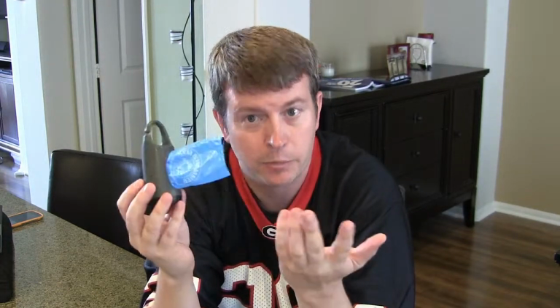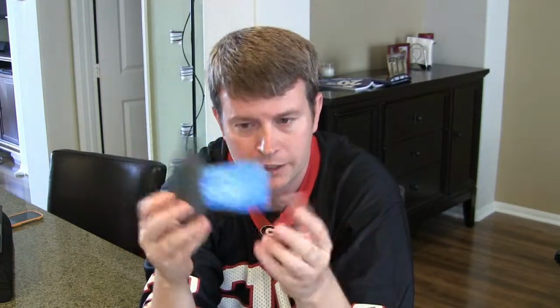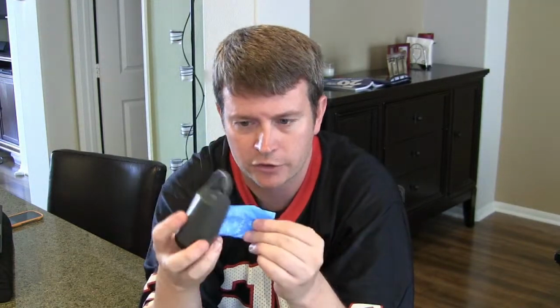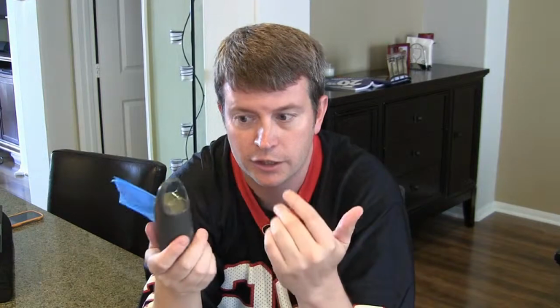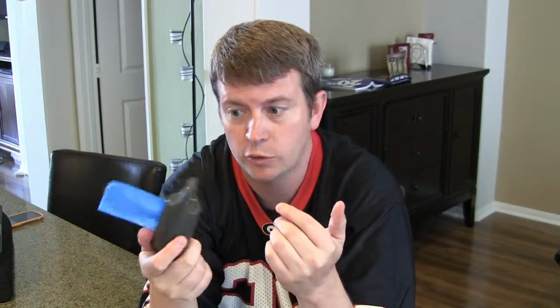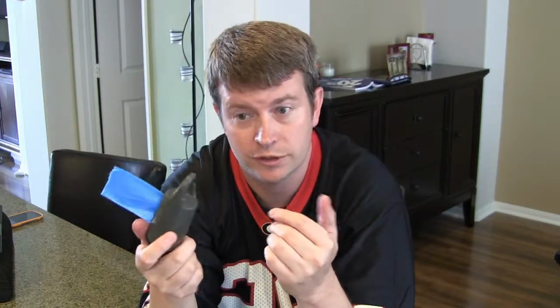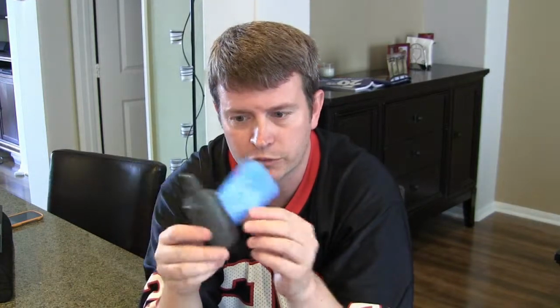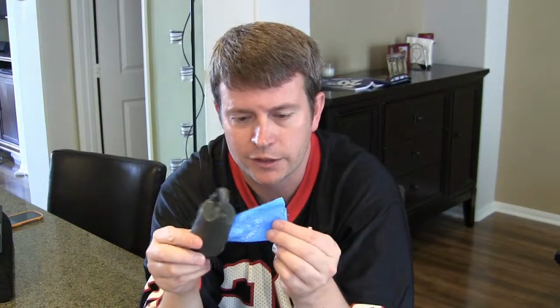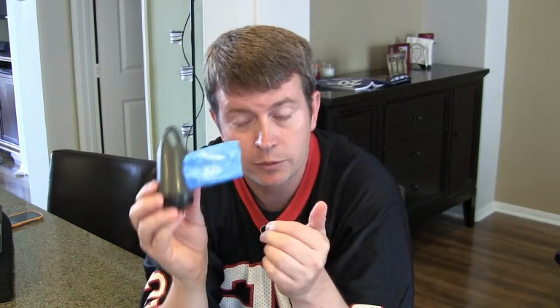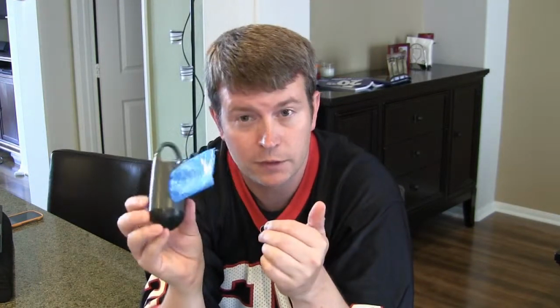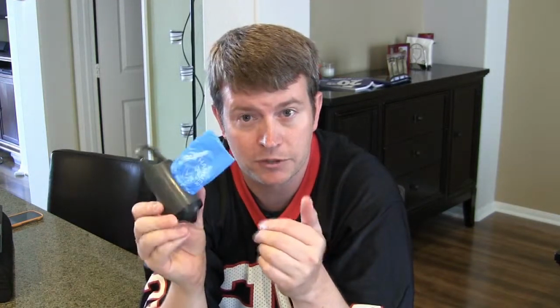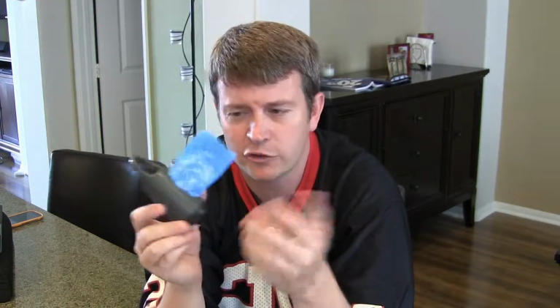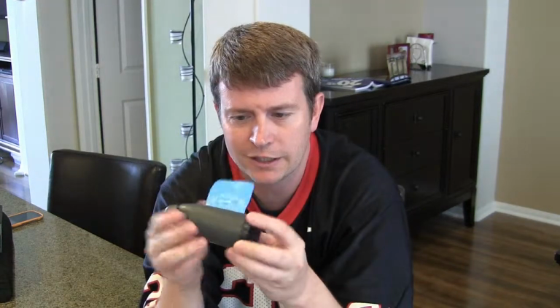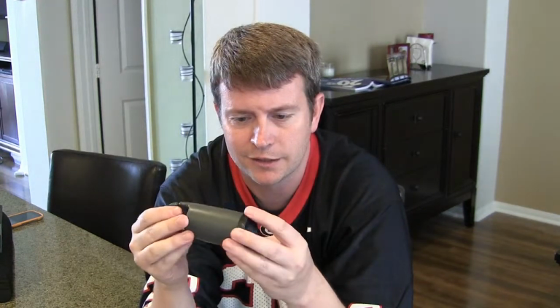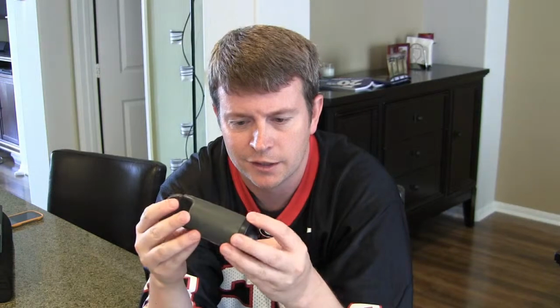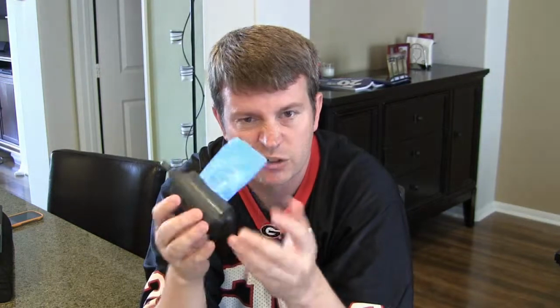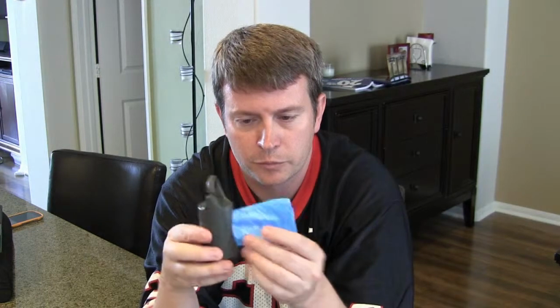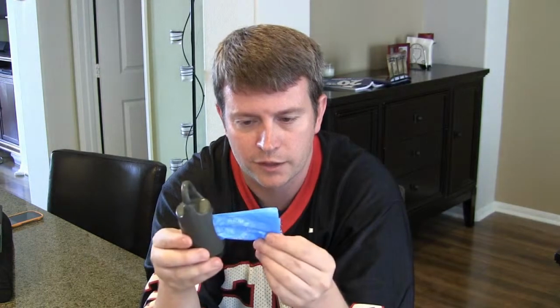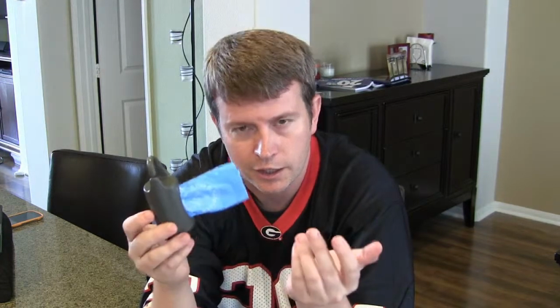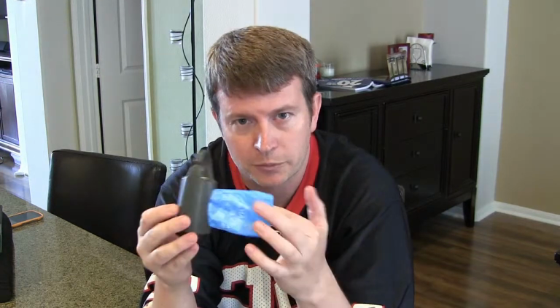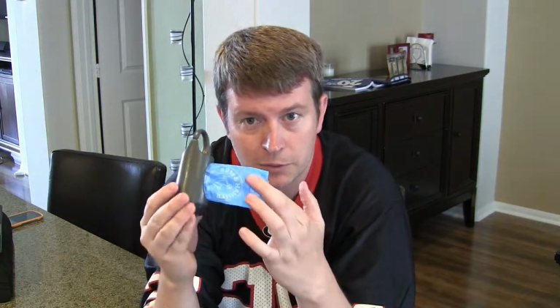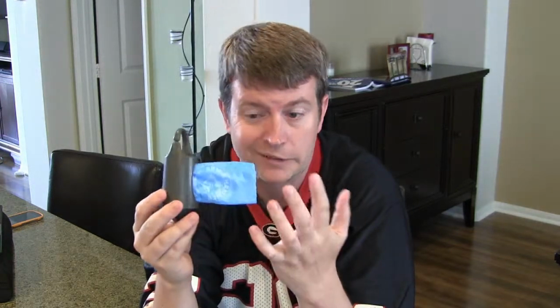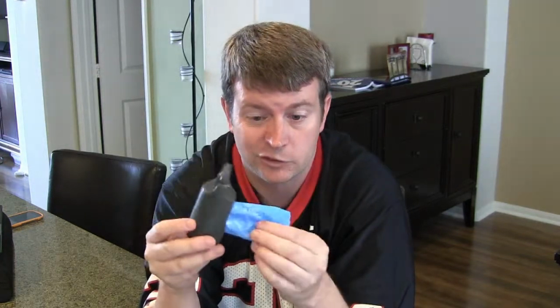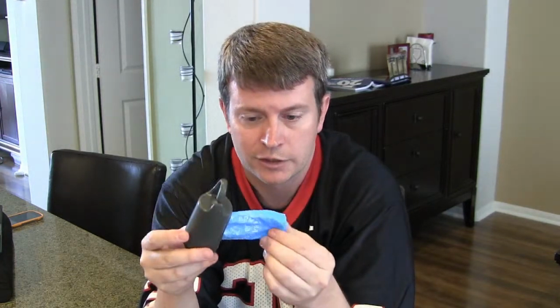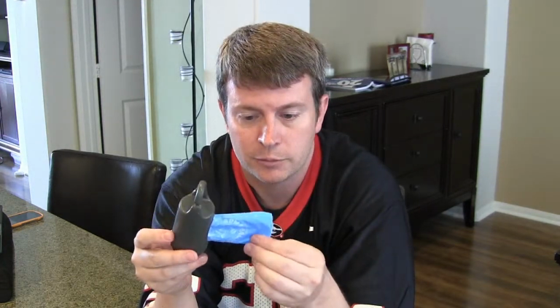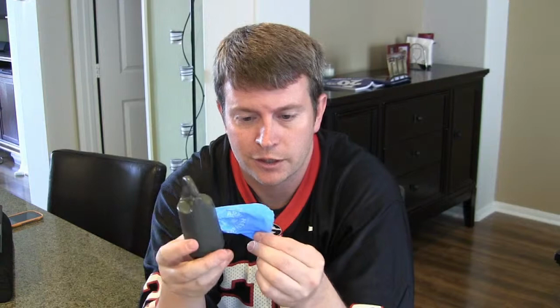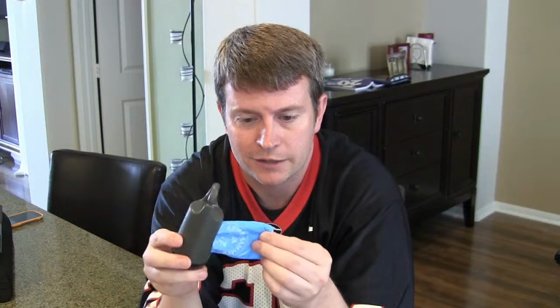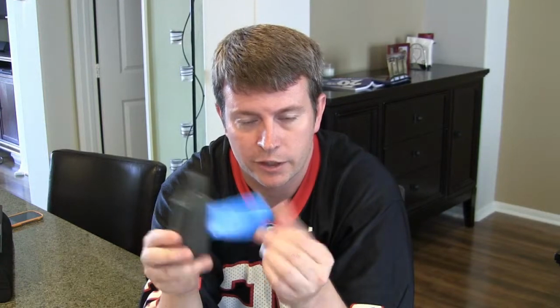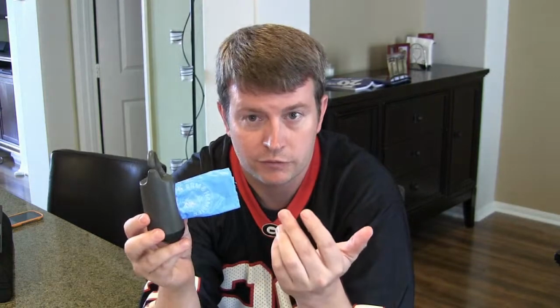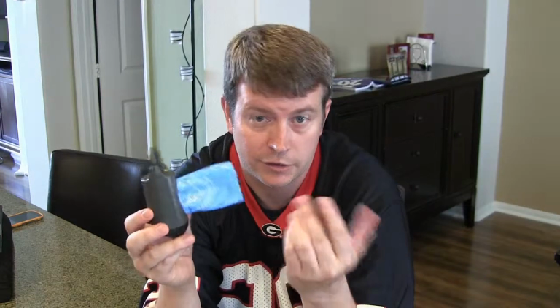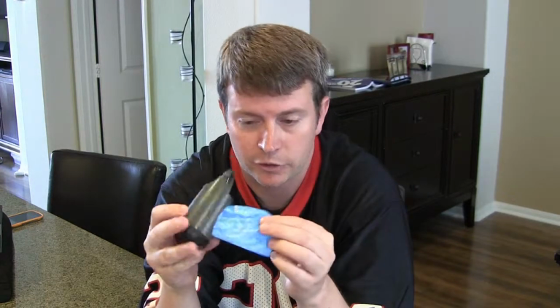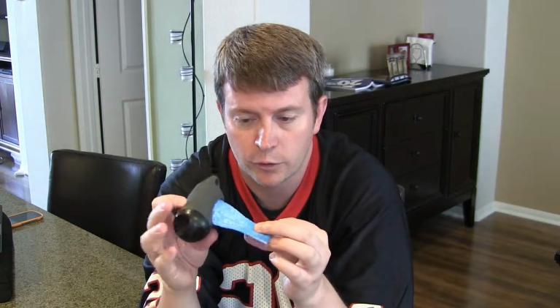Again, it's by Arm & Hammer, so a name you know and trust, most likely. You can pick this up on Amazon. You can also get it at pet stores, but I get most of my stuff from Amazon because it's usually cheaper and convenient because it comes right to your home.